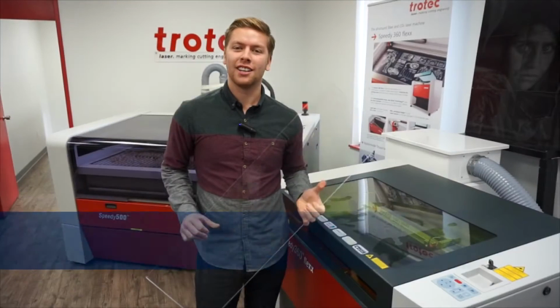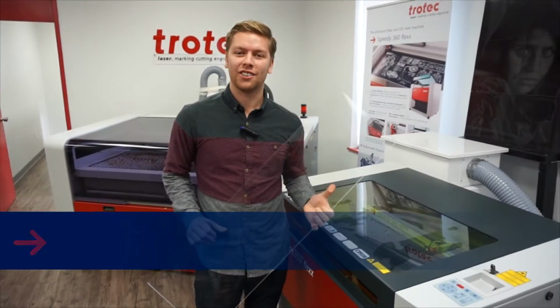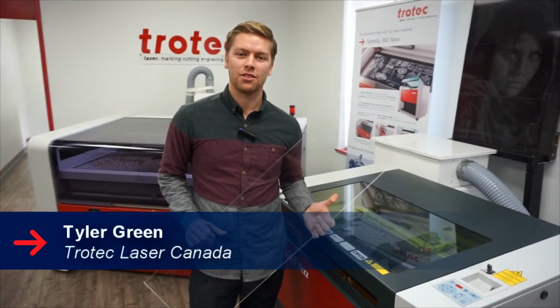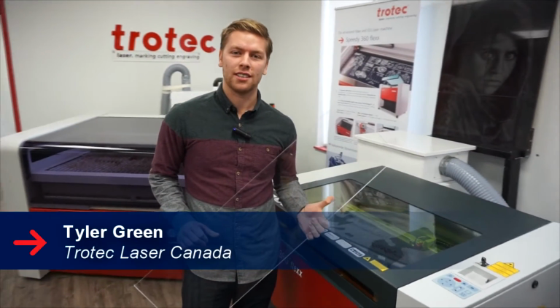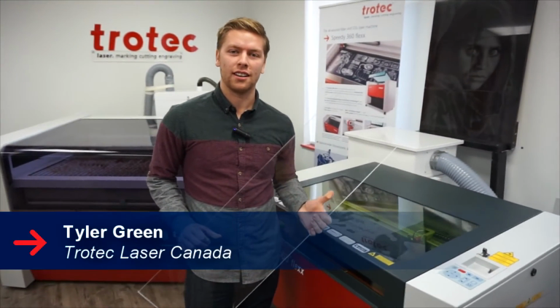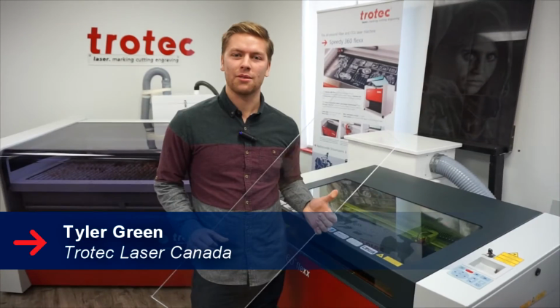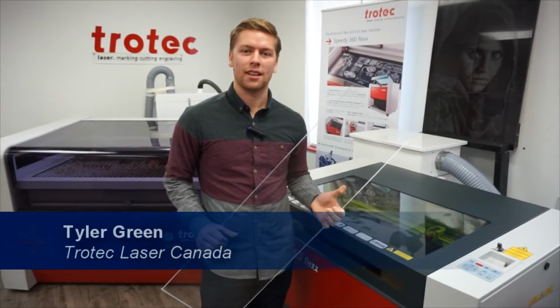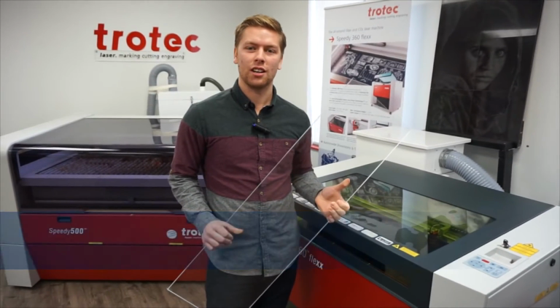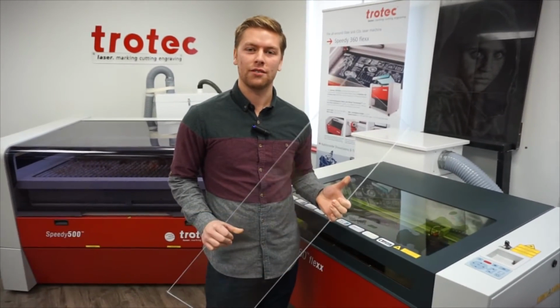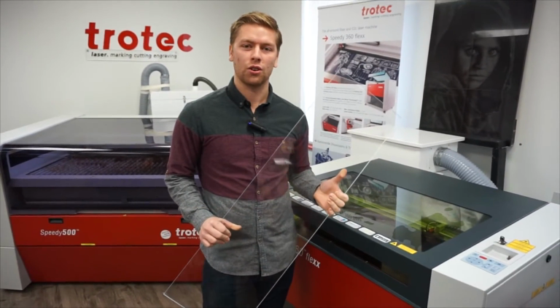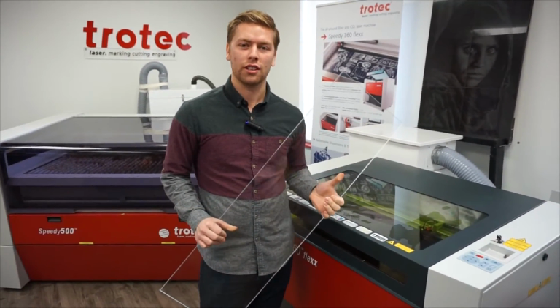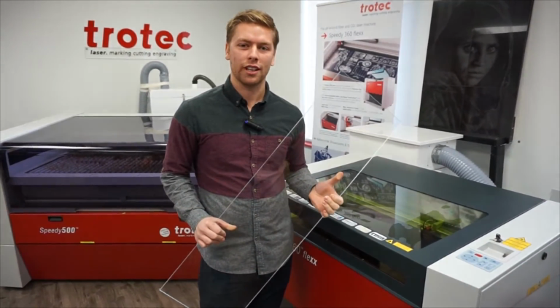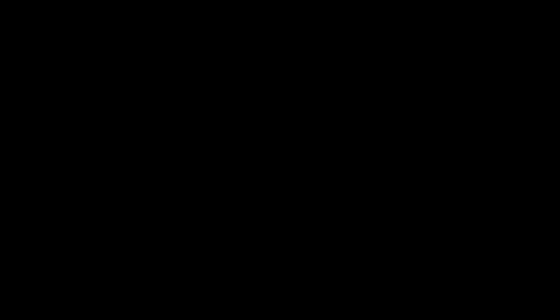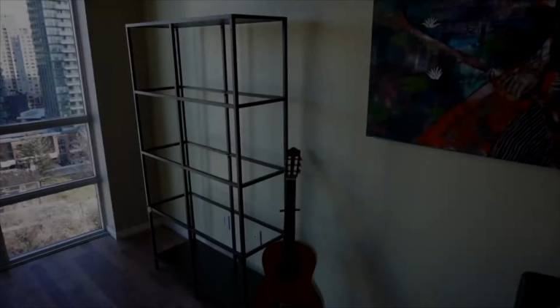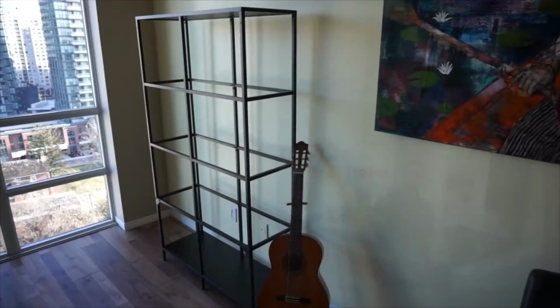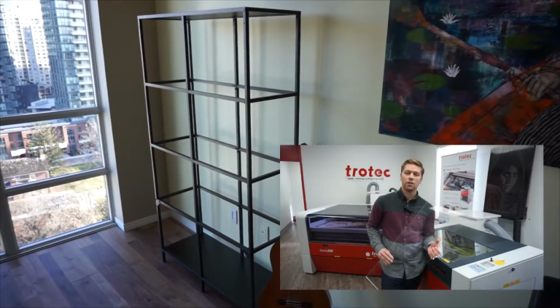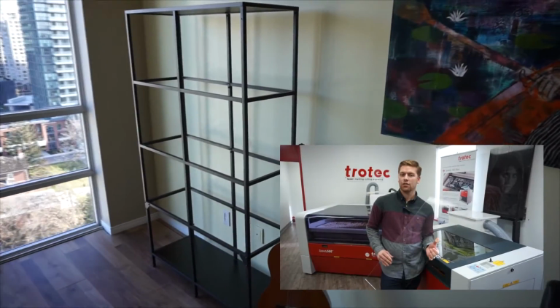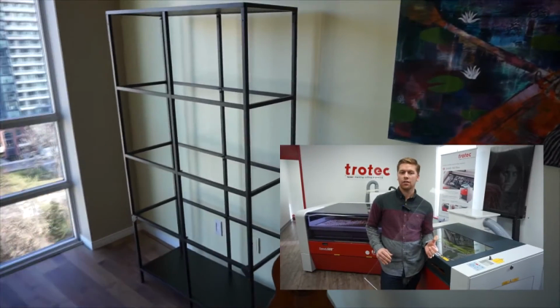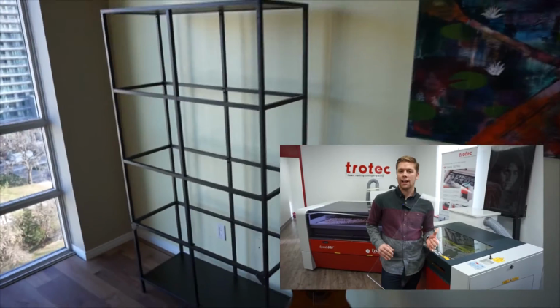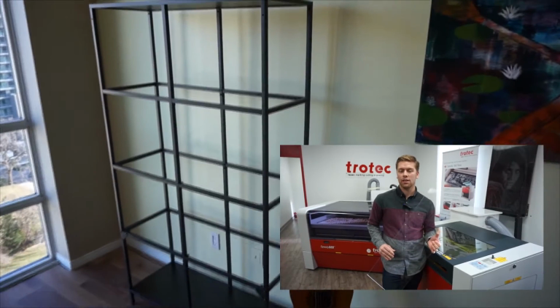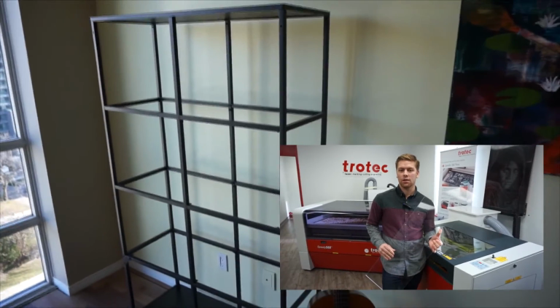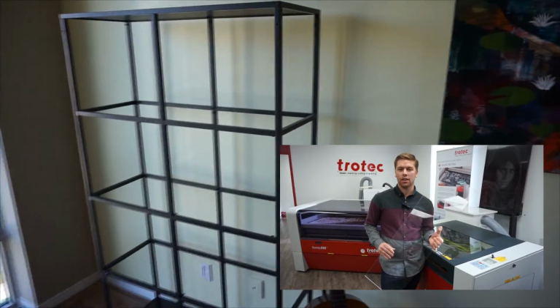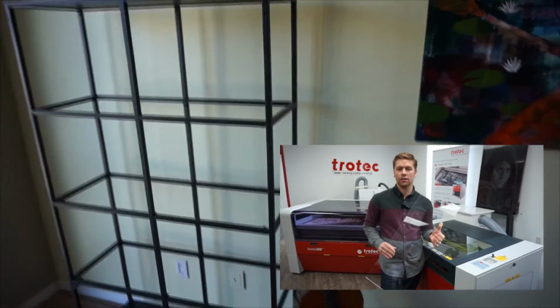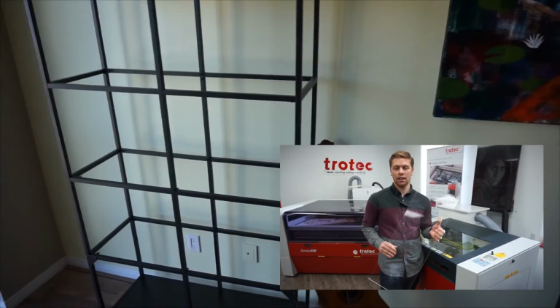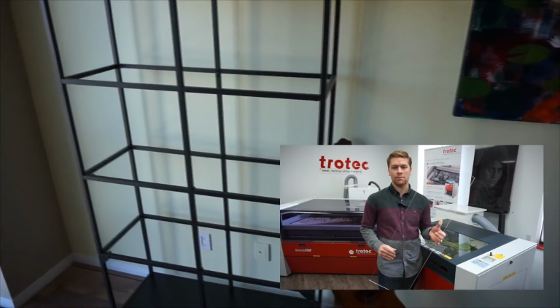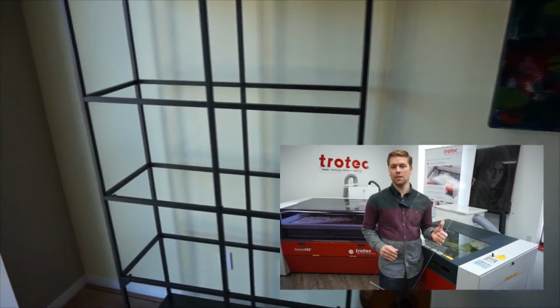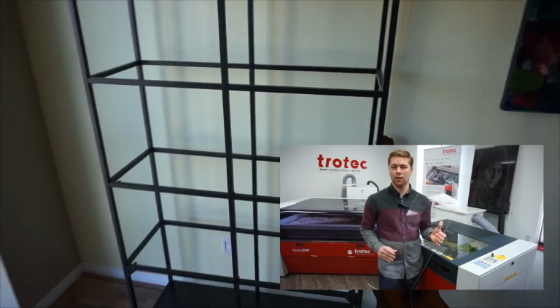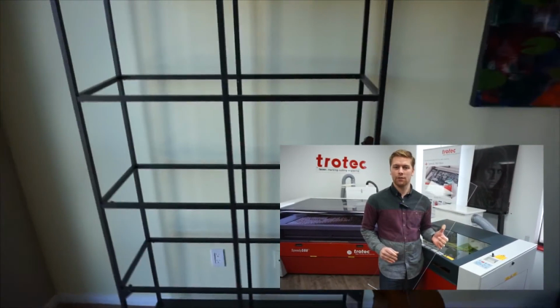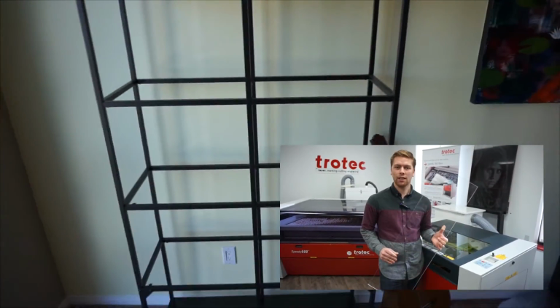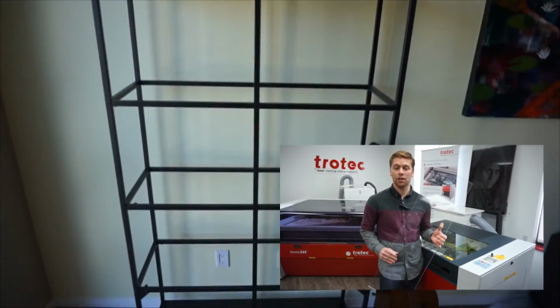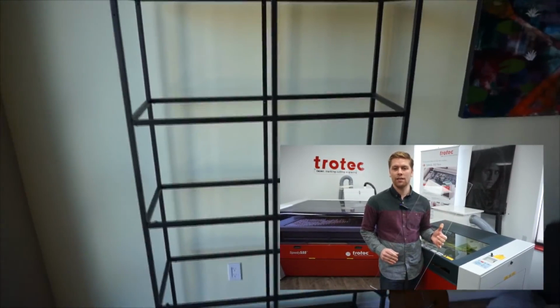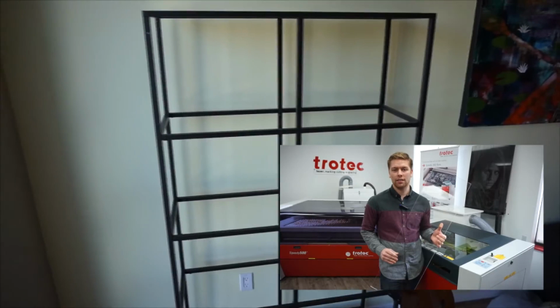Hello, Tyler Green here with Showtech Laser Canada. Today we're going to be making shelves out of this quarter inch clear acrylic. We already have our structure, now what we need to do is we're going to cut out a smaller piece out of a larger piece of acrylic and then we're going to engrave a design on it.